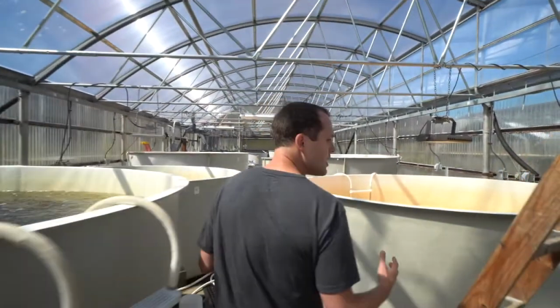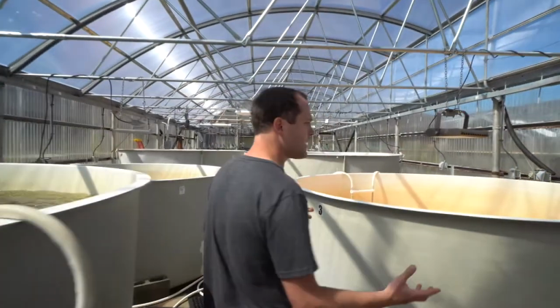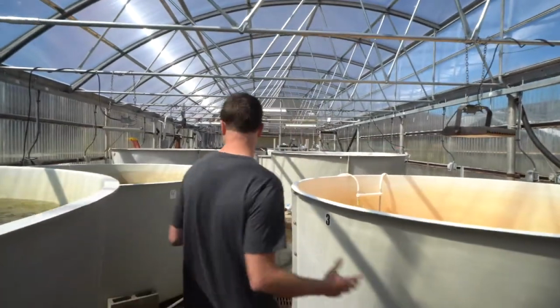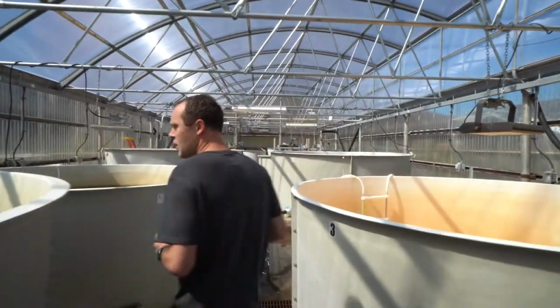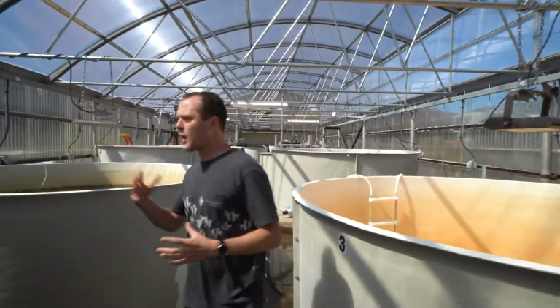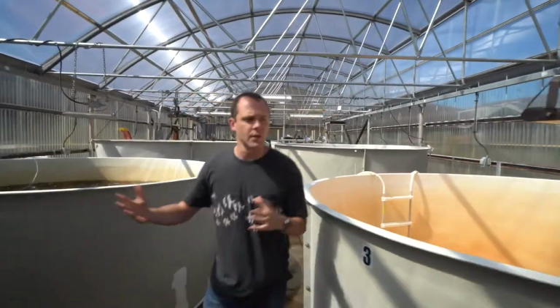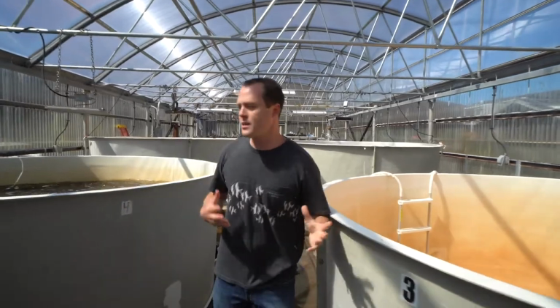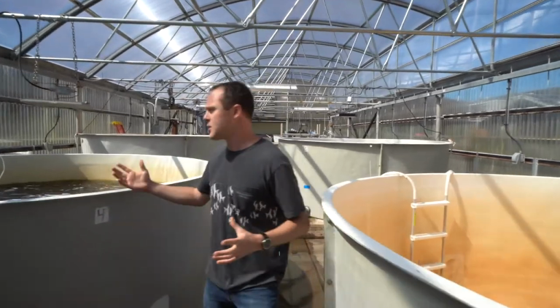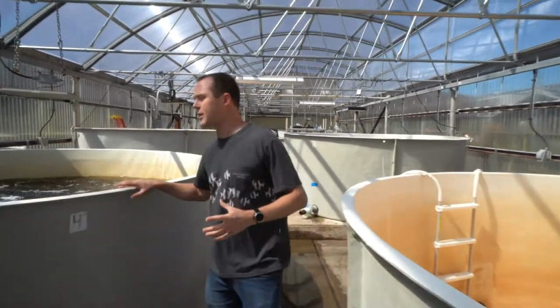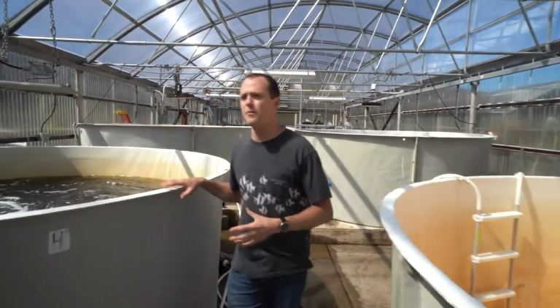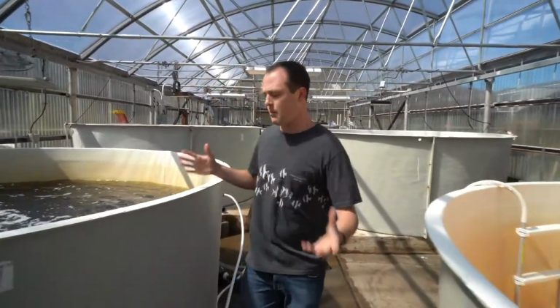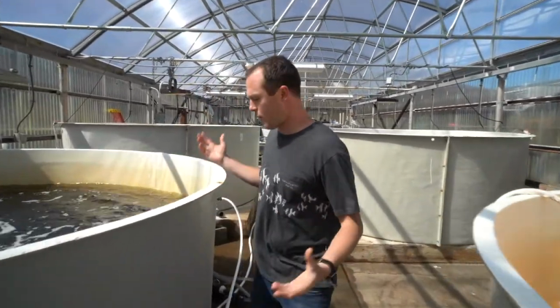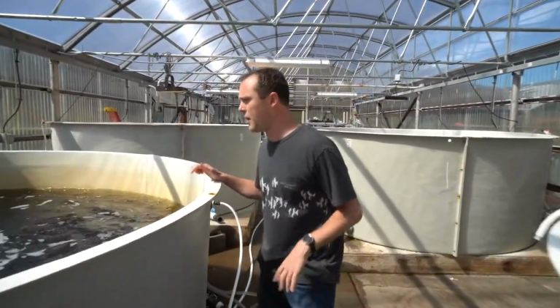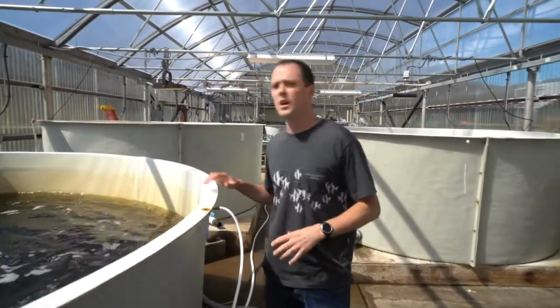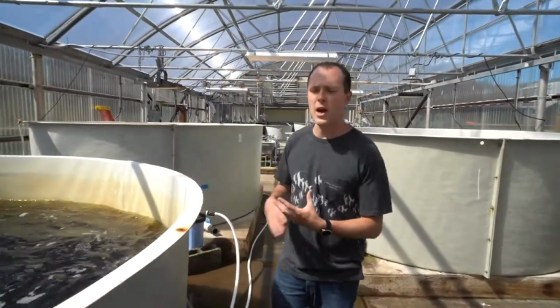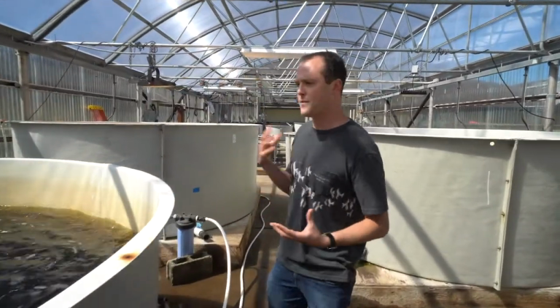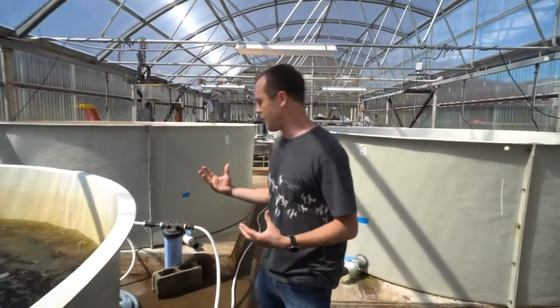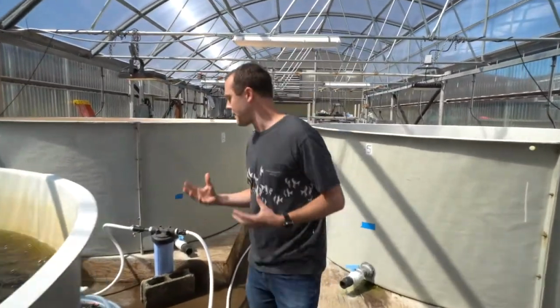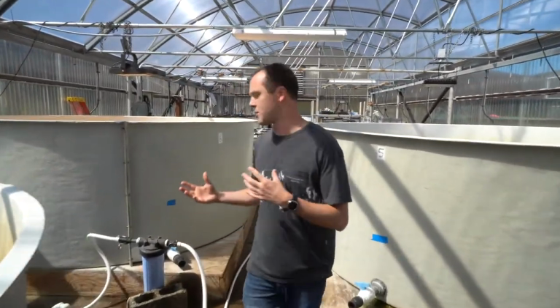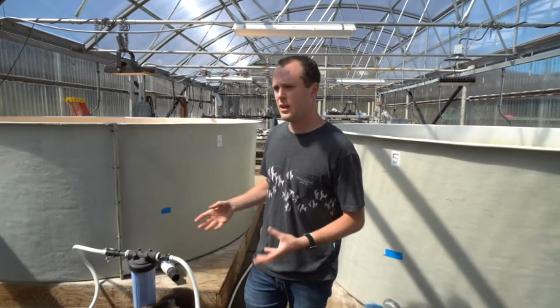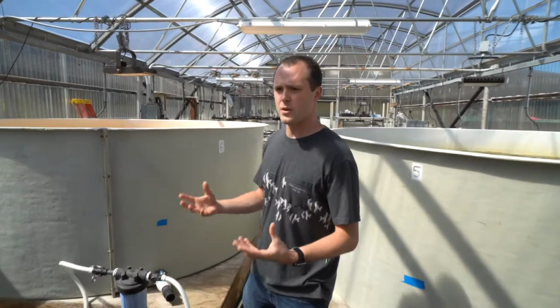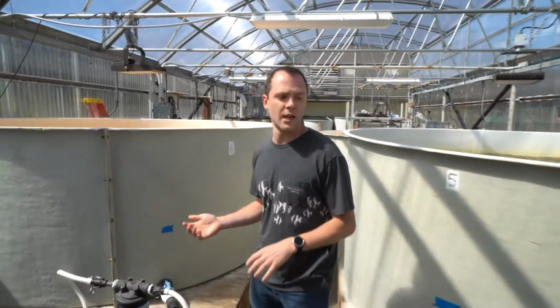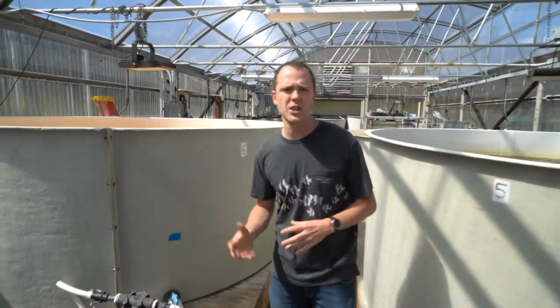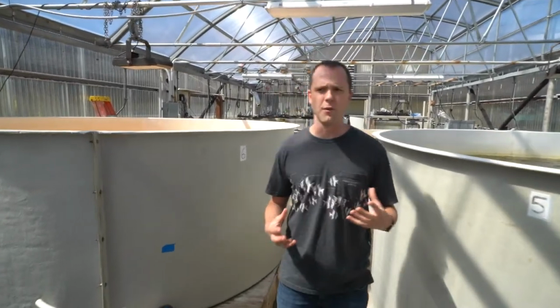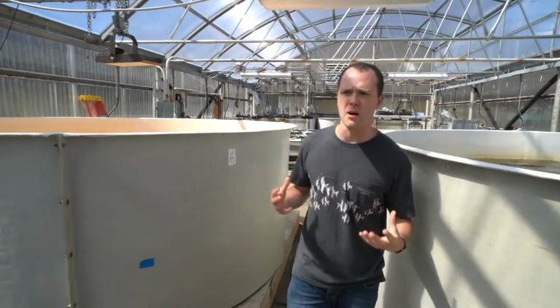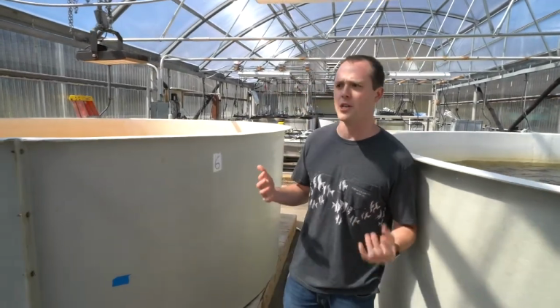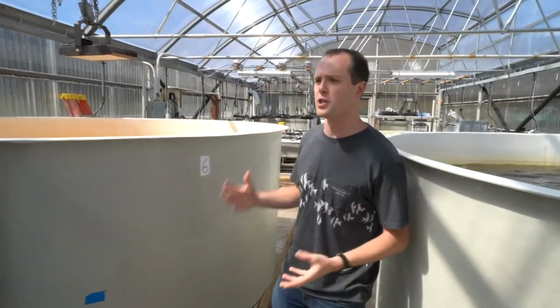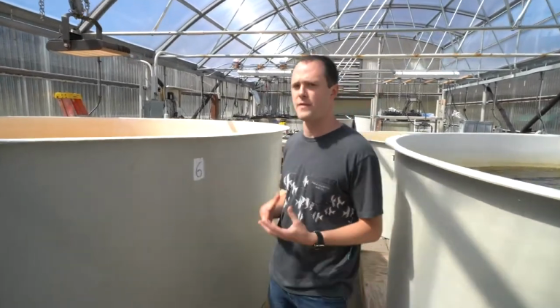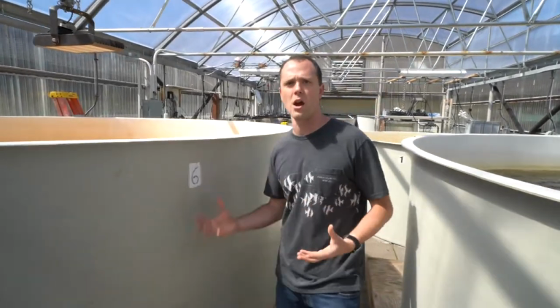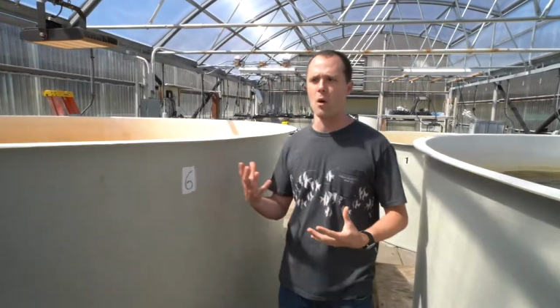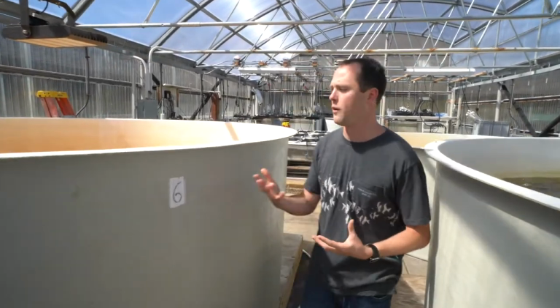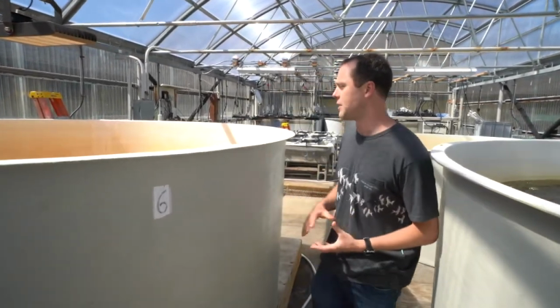We have a lot of different tanks so we can be growing and feeding multiple ones at once. We try and always feed them when they're at the optimal algal density, and we actually have a full-time algologist who's in charge of taking care of and growing all of this algae.